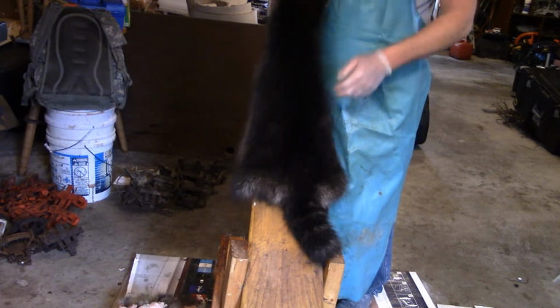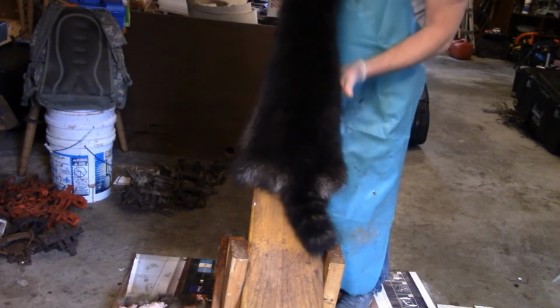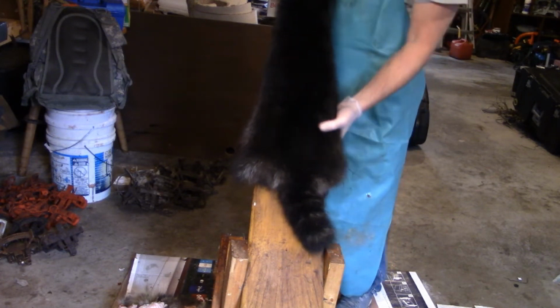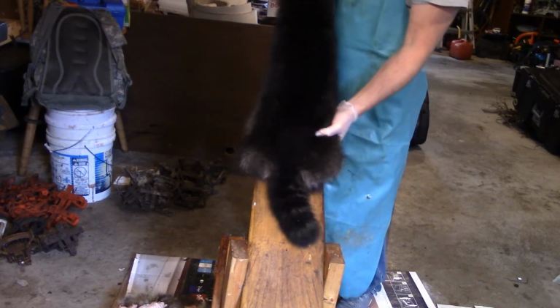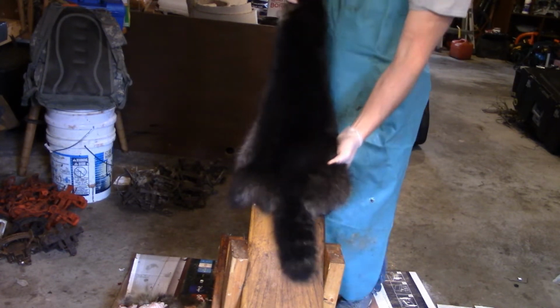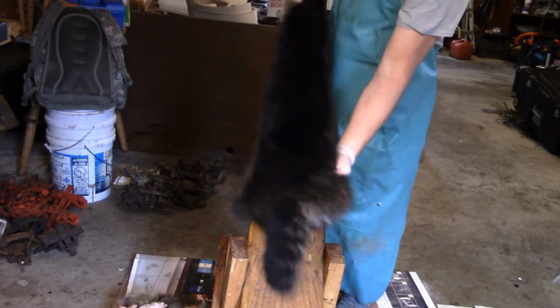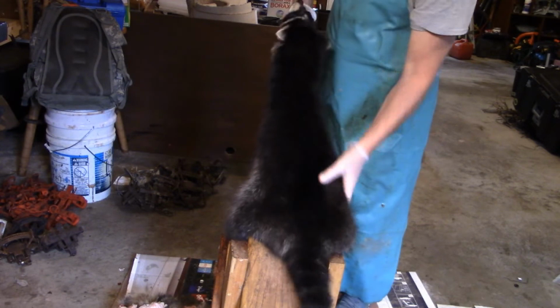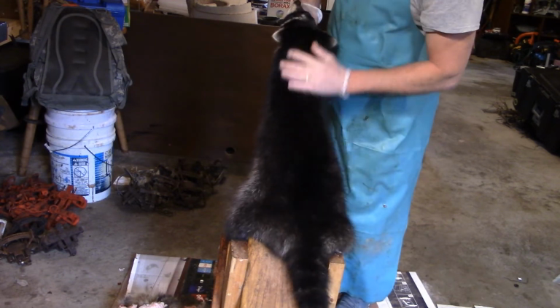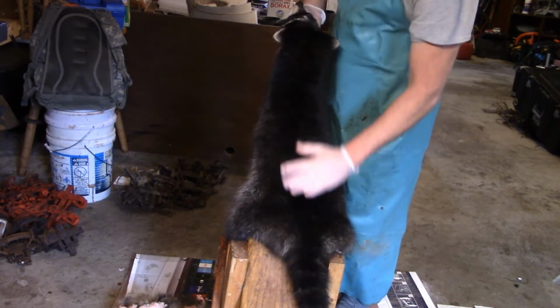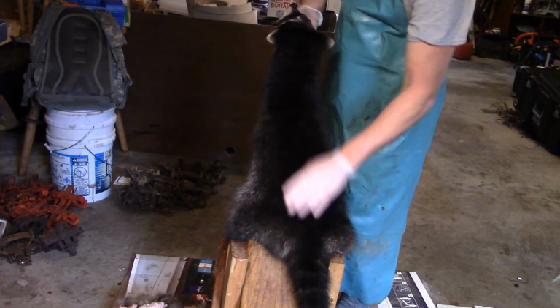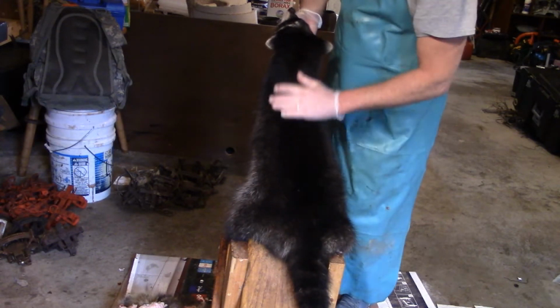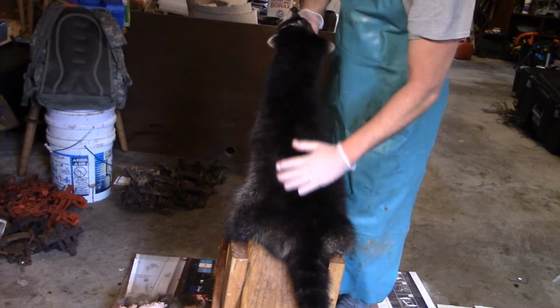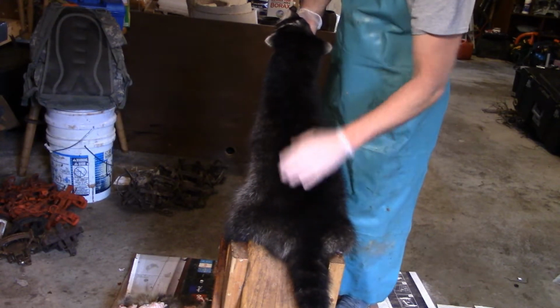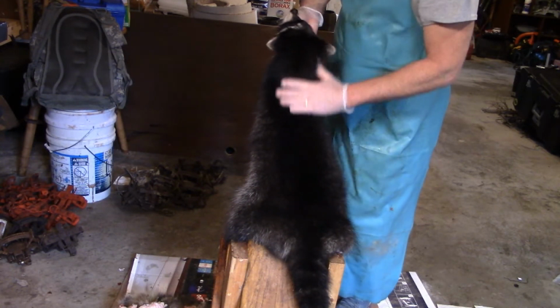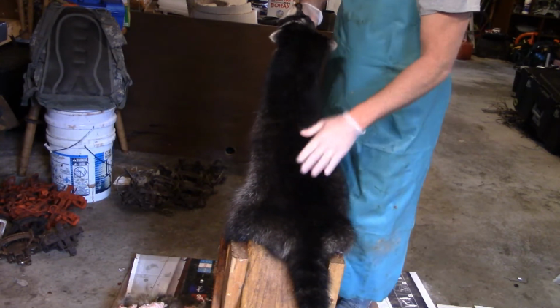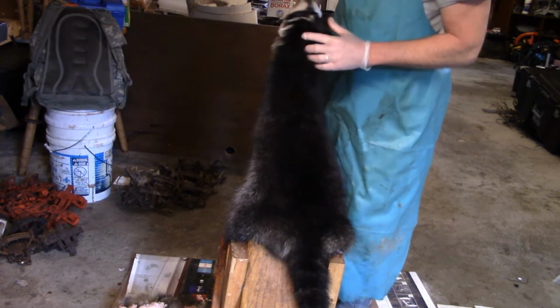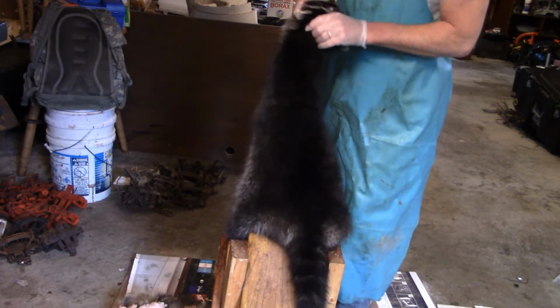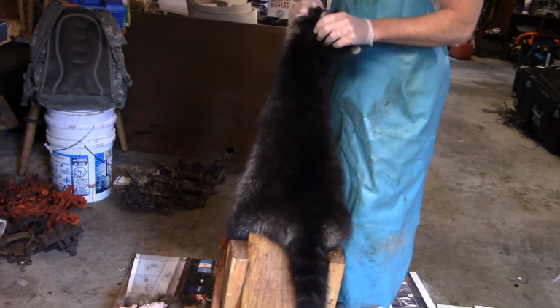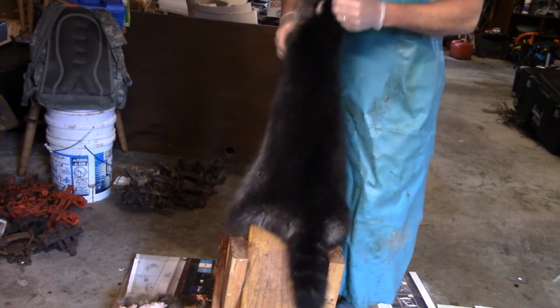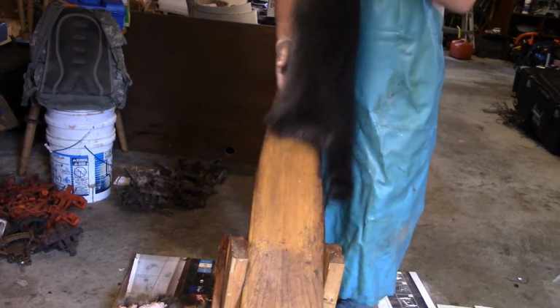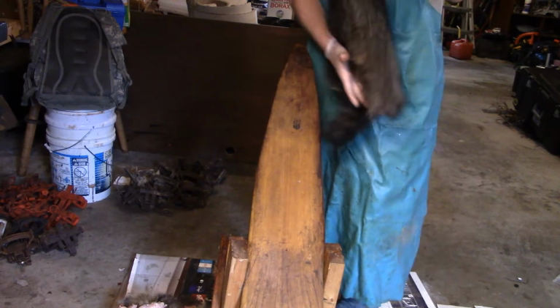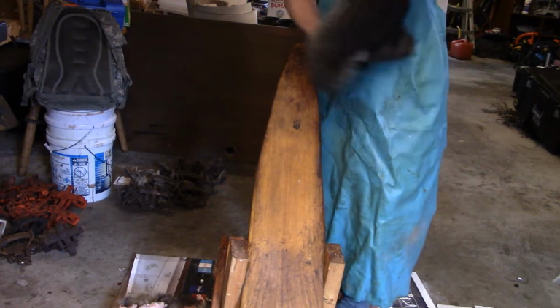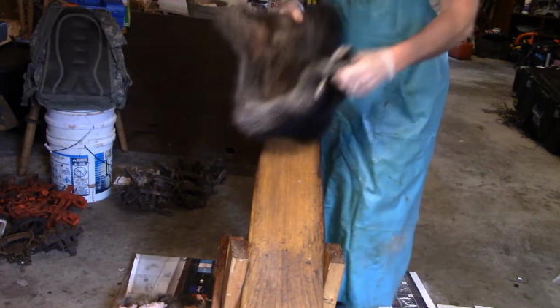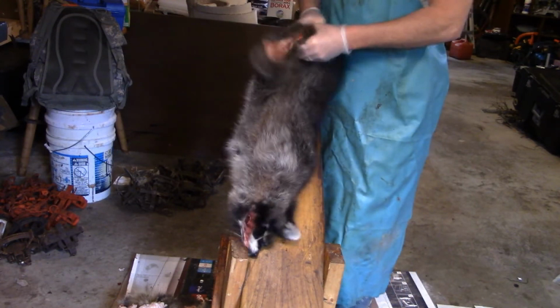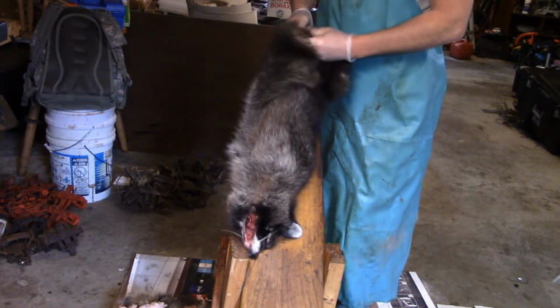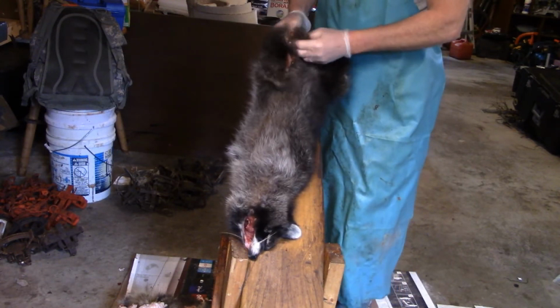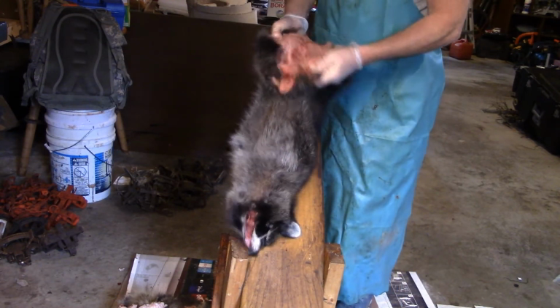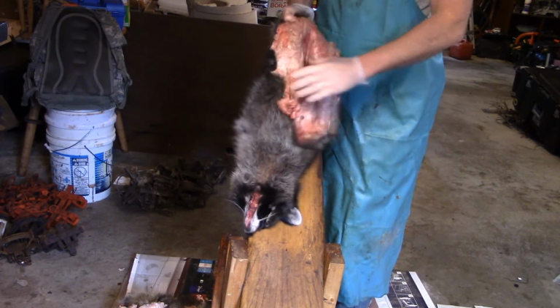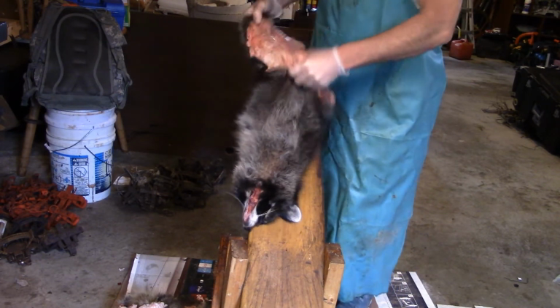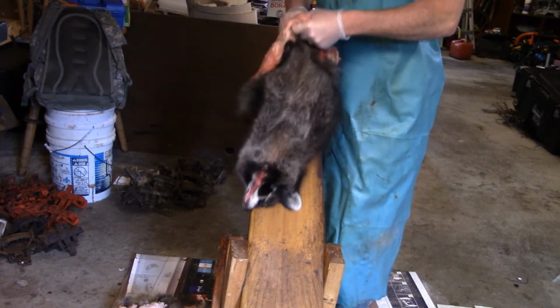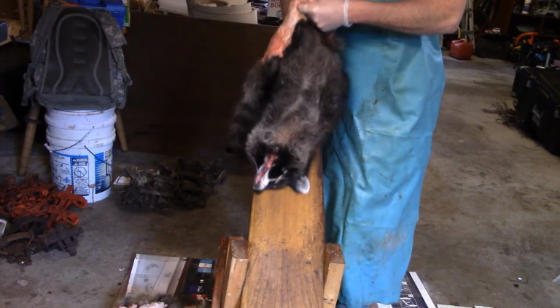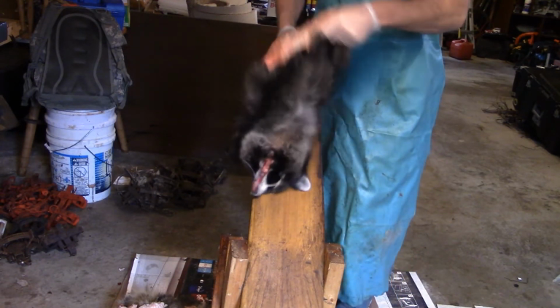This is that real dark raccoon we caught this season. It's real pretty. What I've got to do is turn him out.